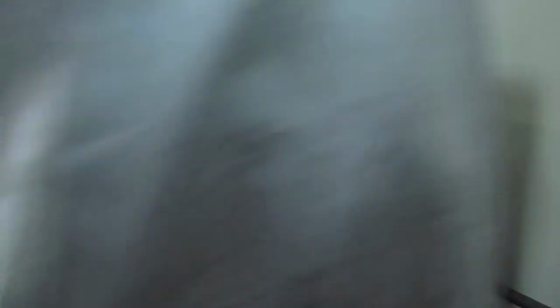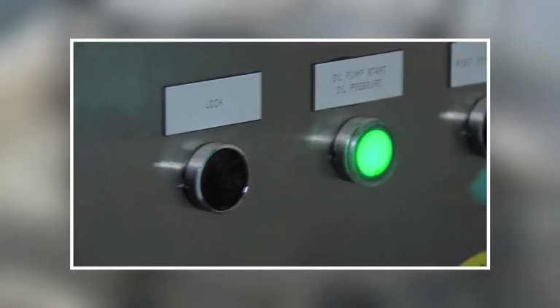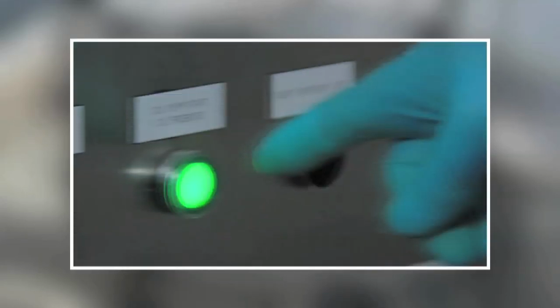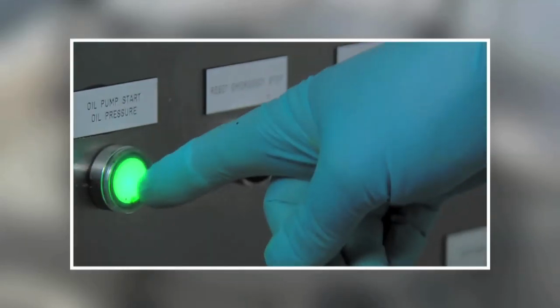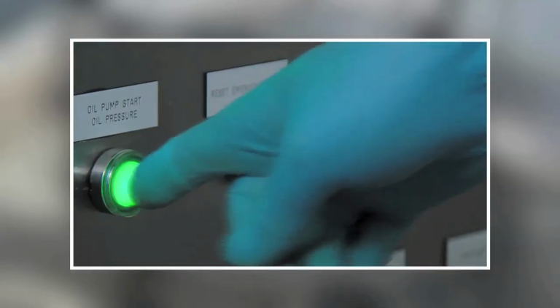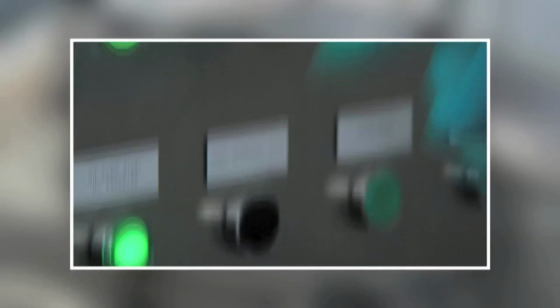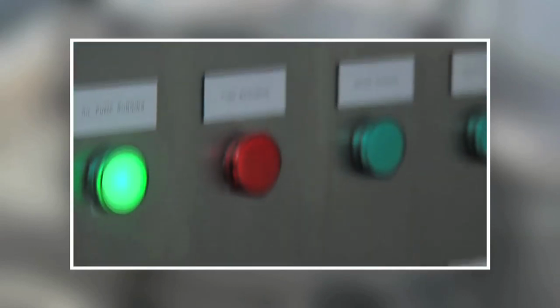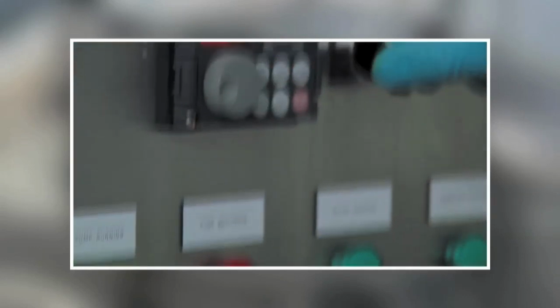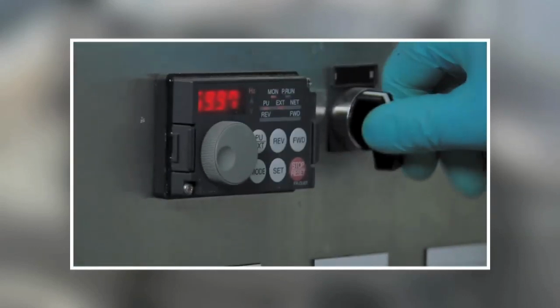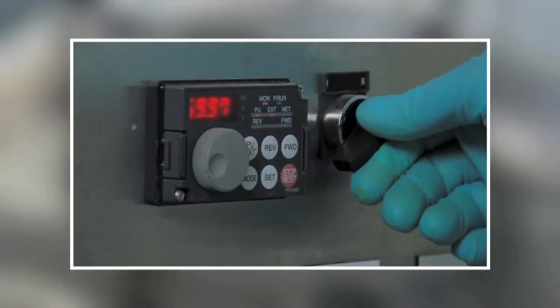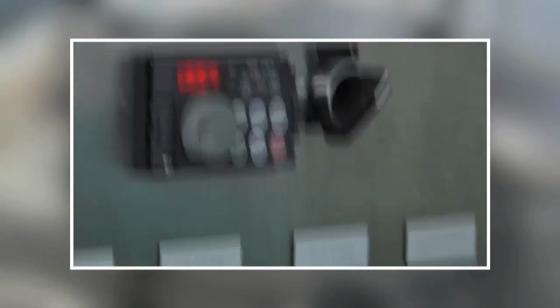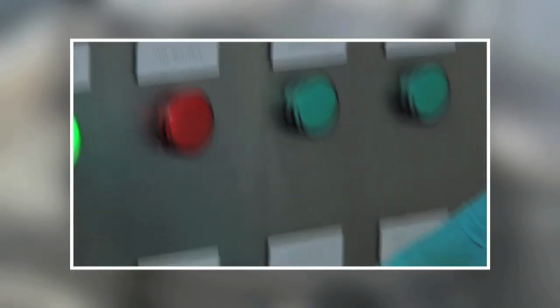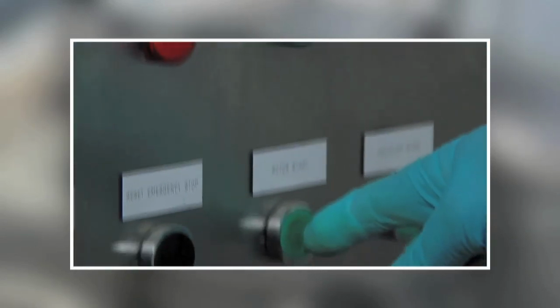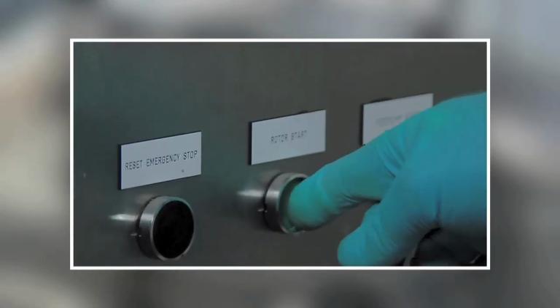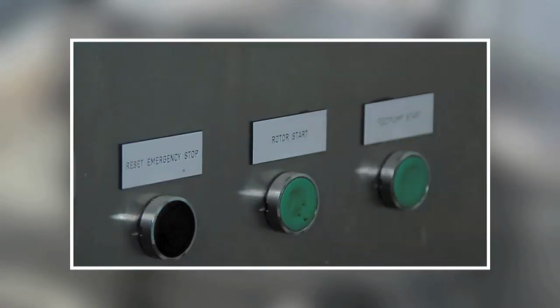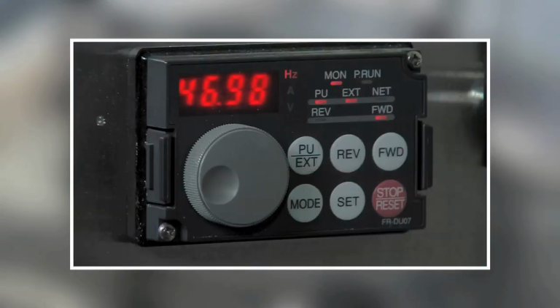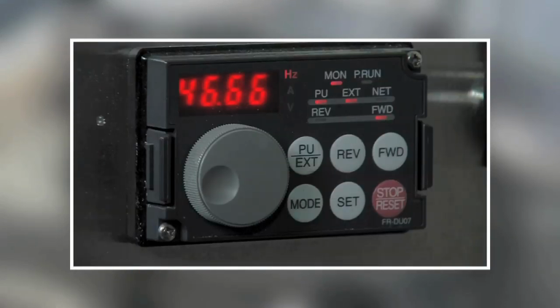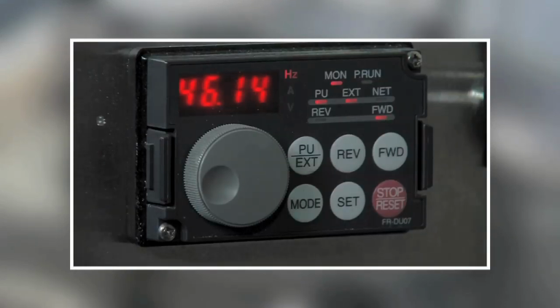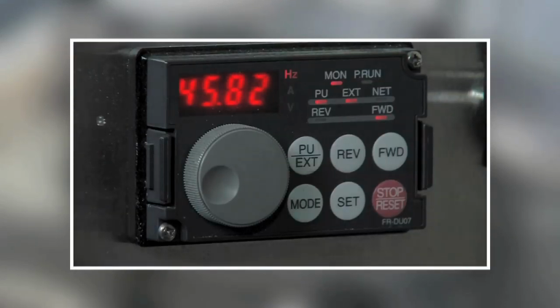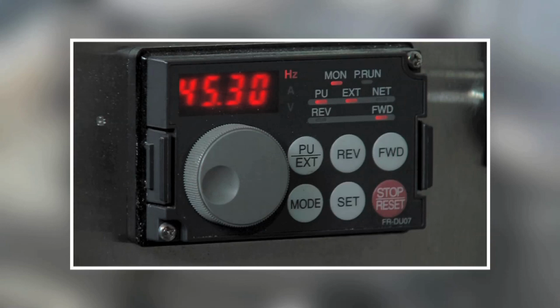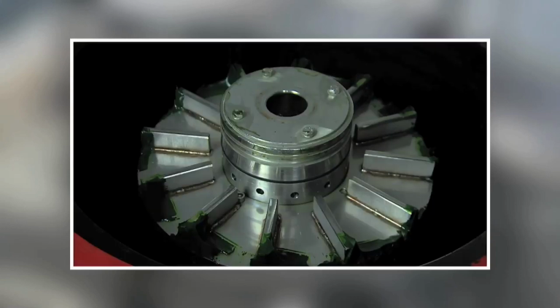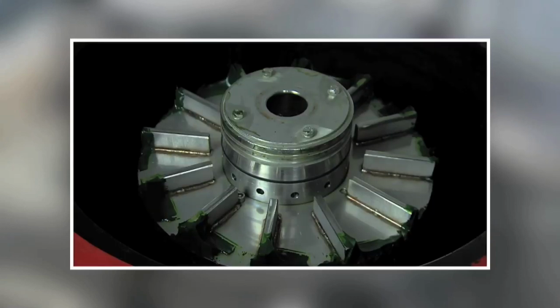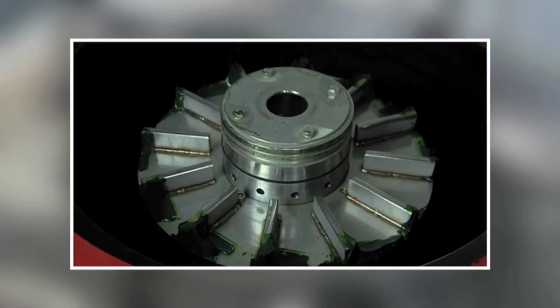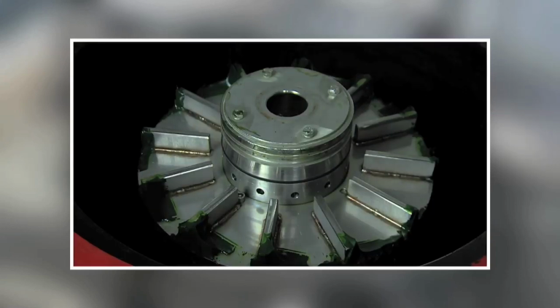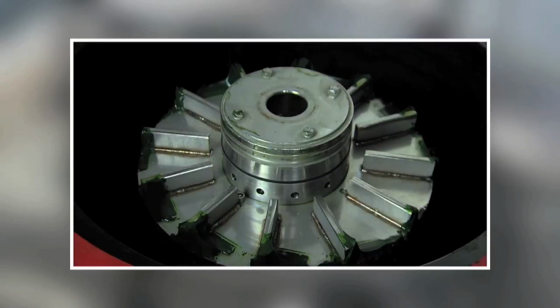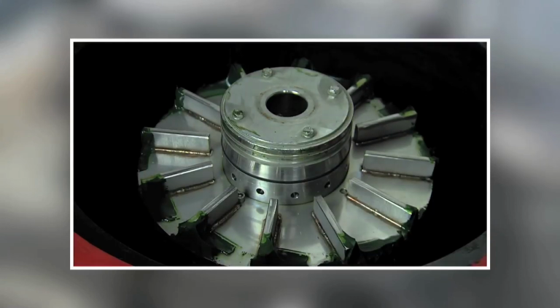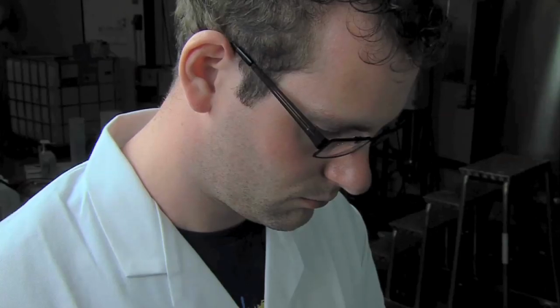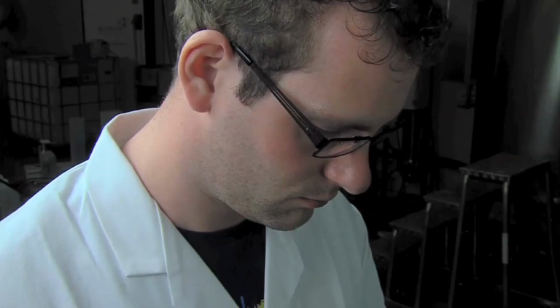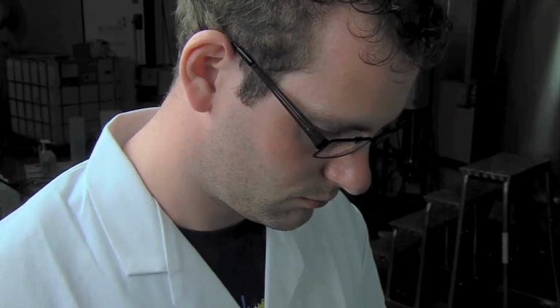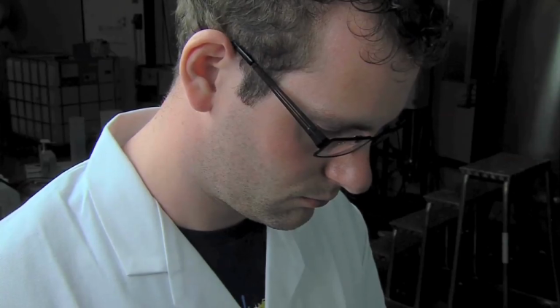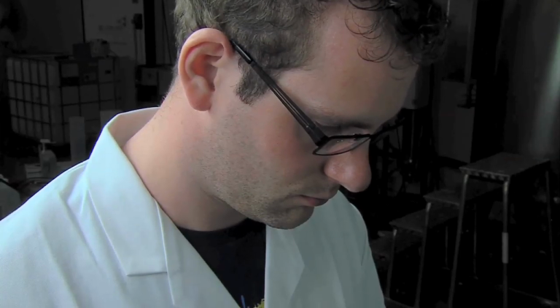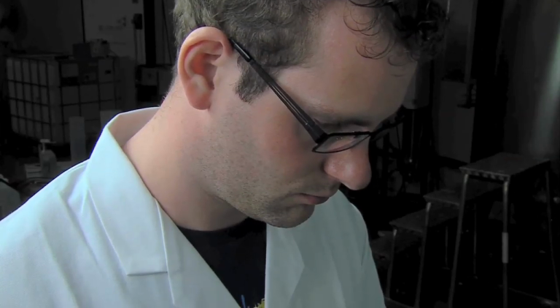With a capacity of 750 litres per hour, the Type 10 is the Evodos entry model. It is designed to harvest a high quality algae paste in limited volumes.